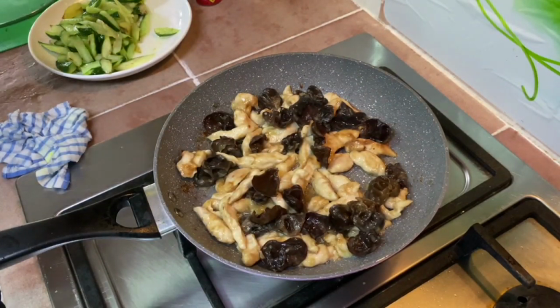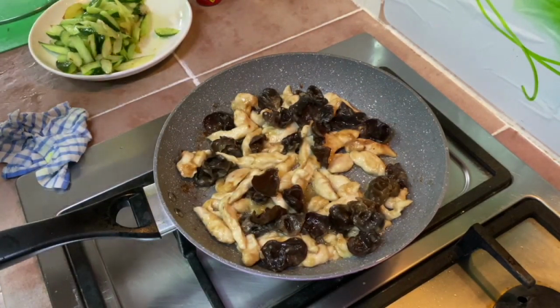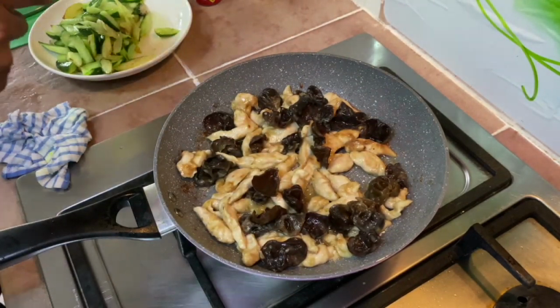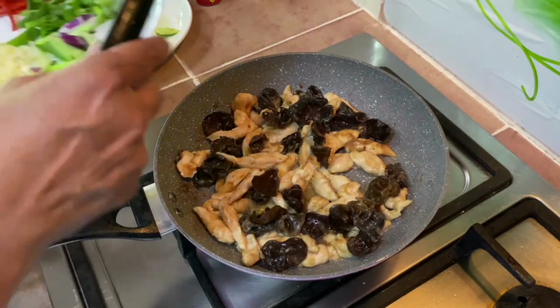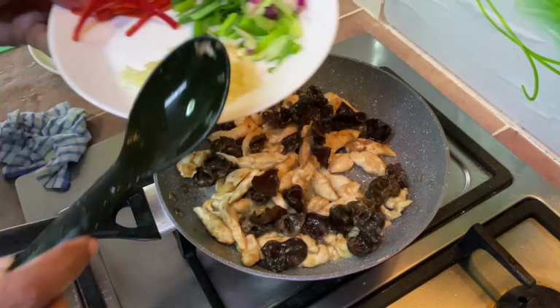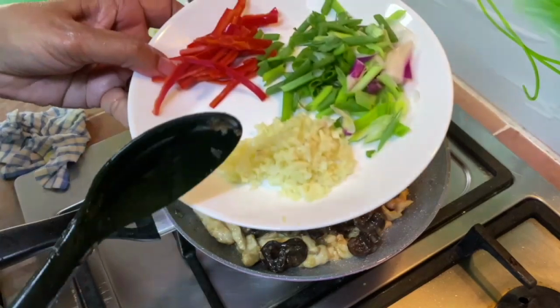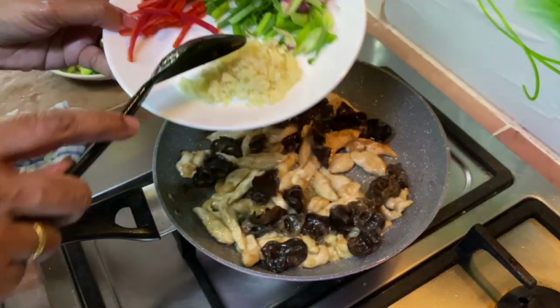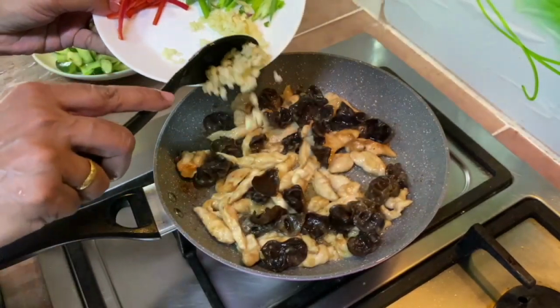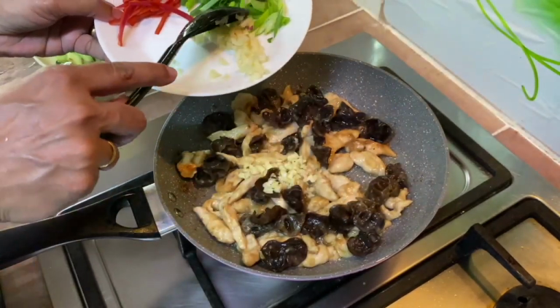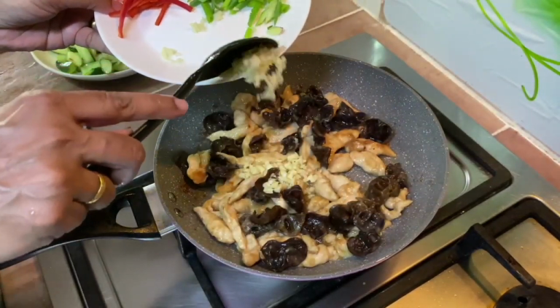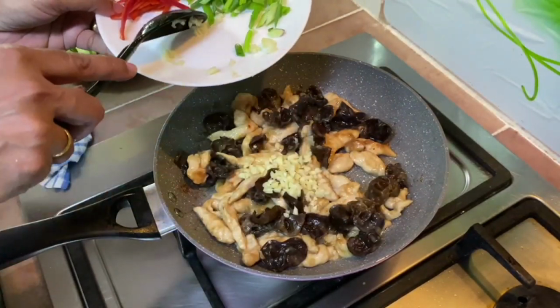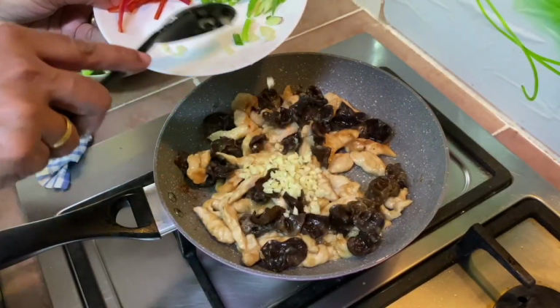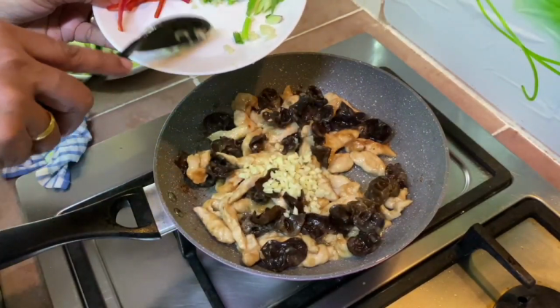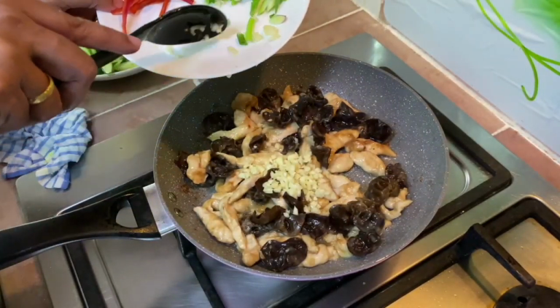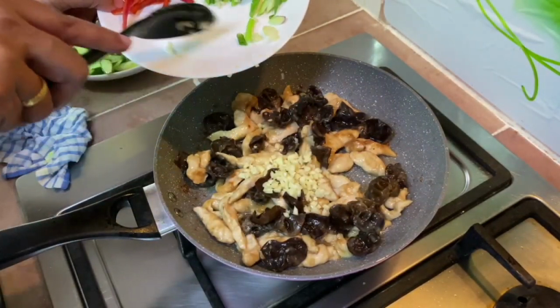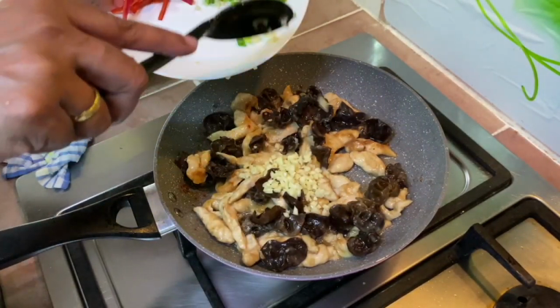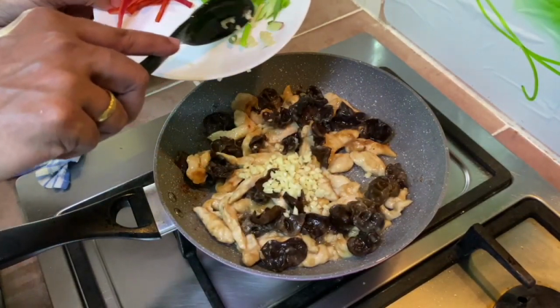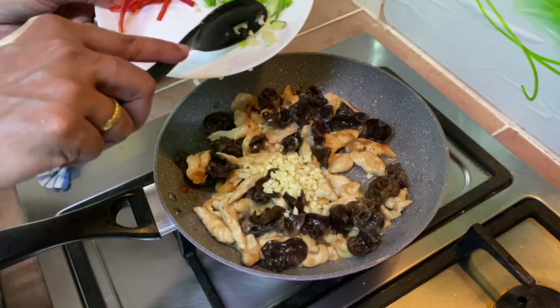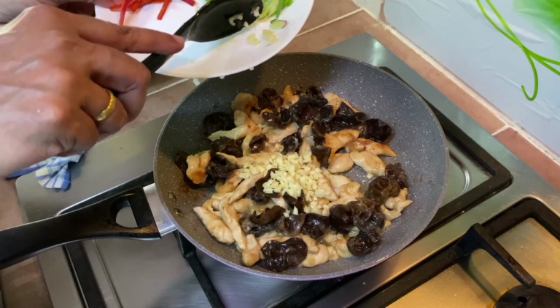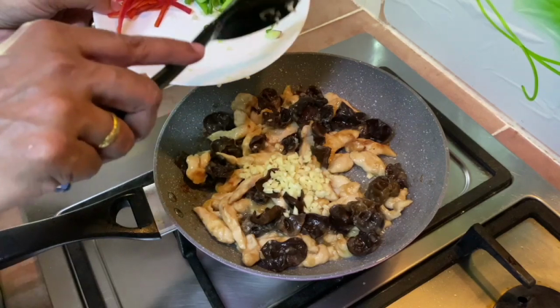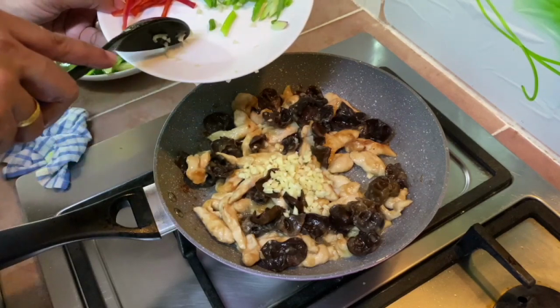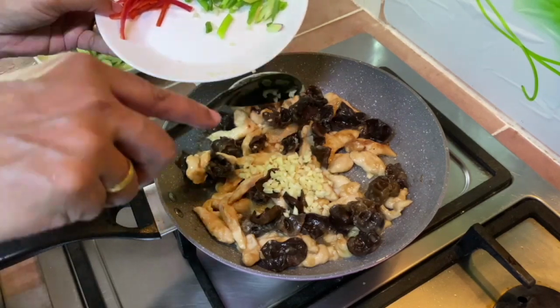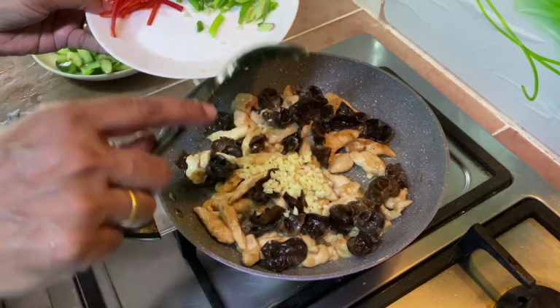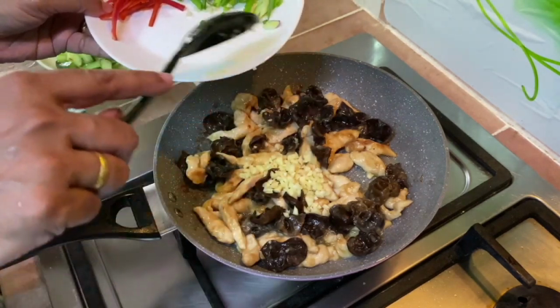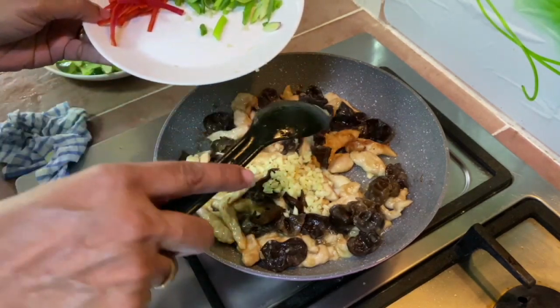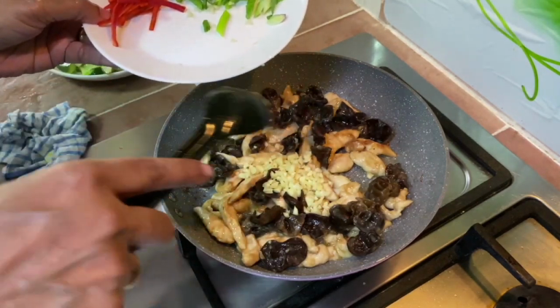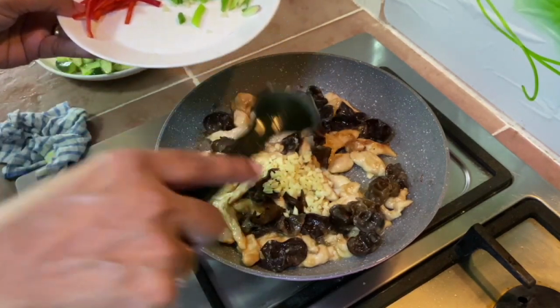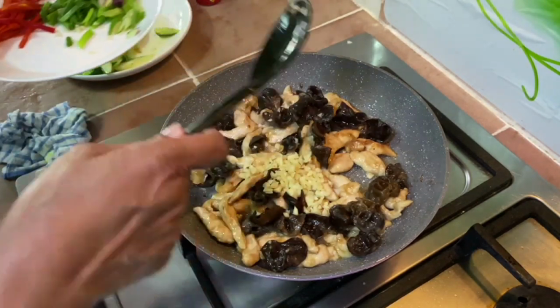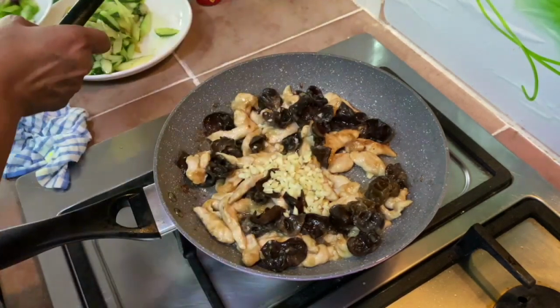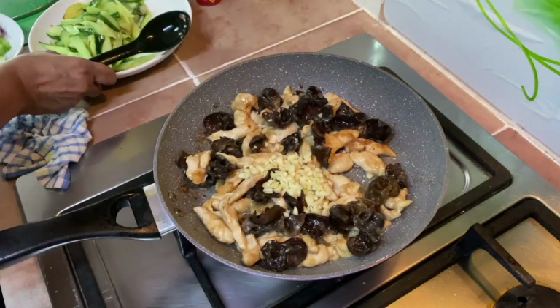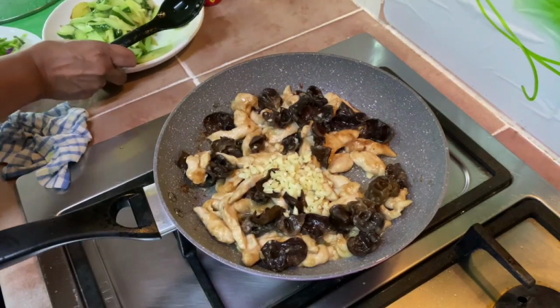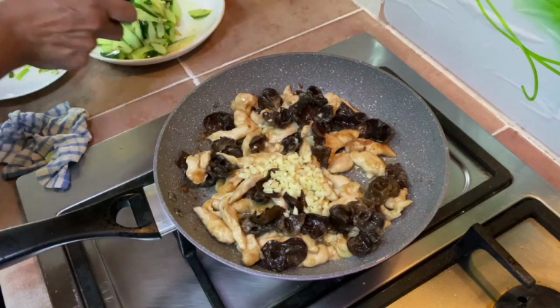We need to add in the minced garlic. I want the fresh flavor of garlic, so I'm adding it towards the end.